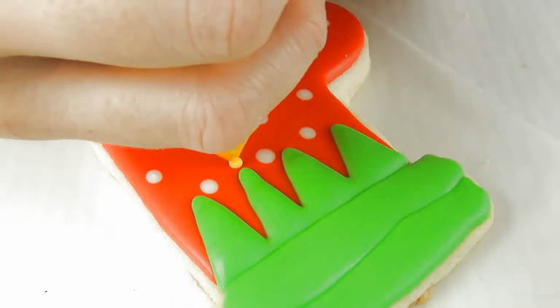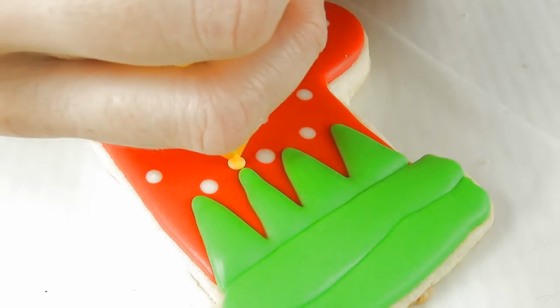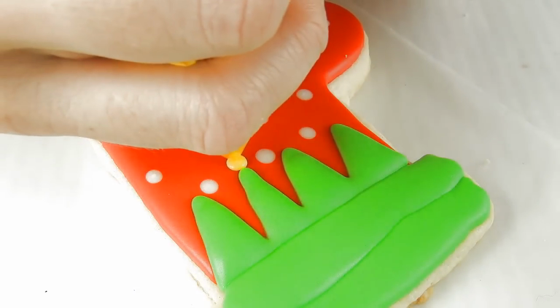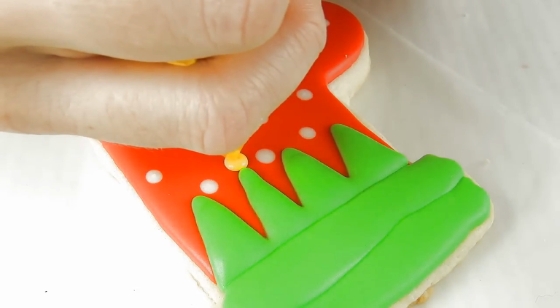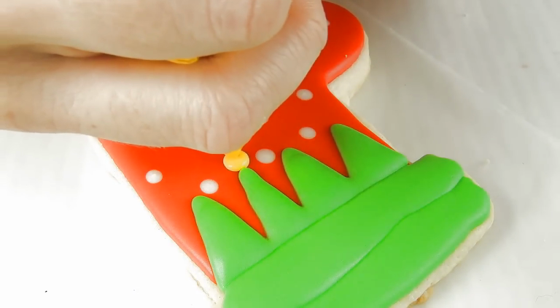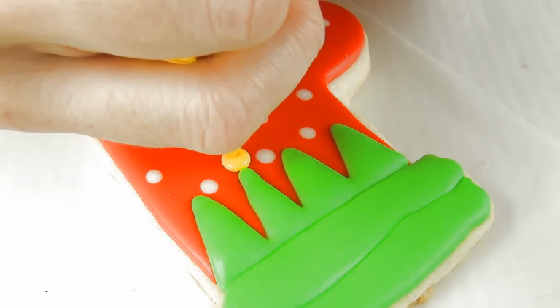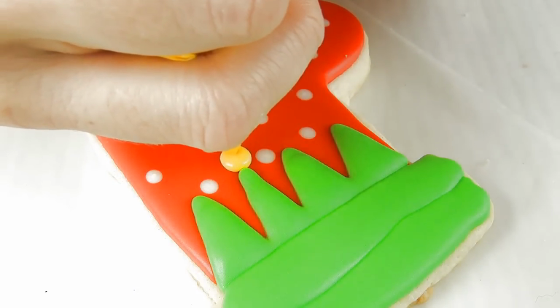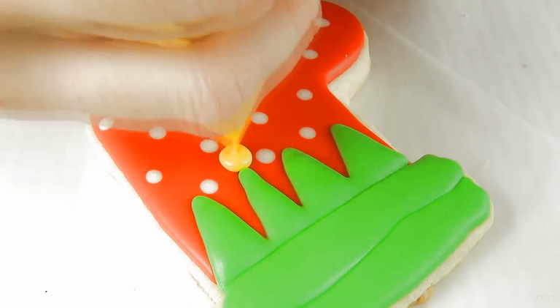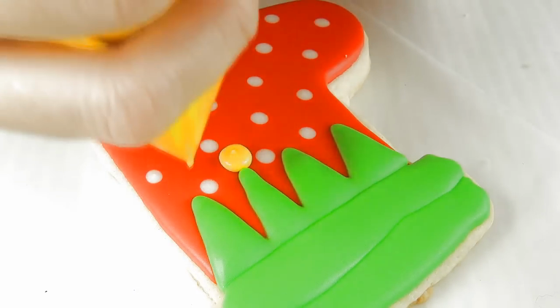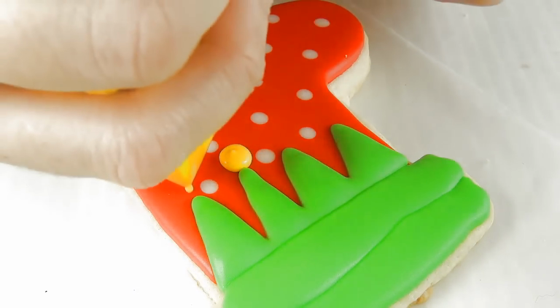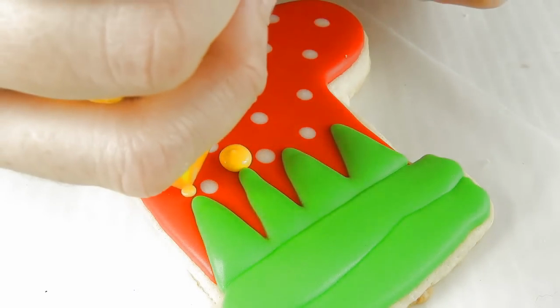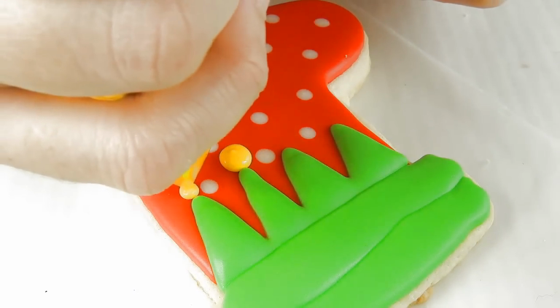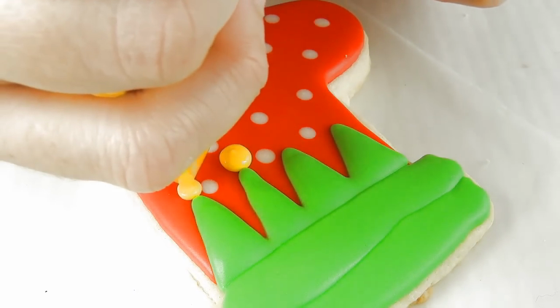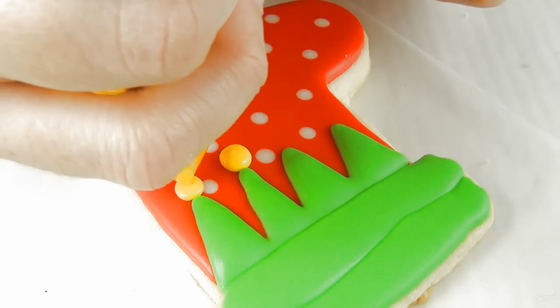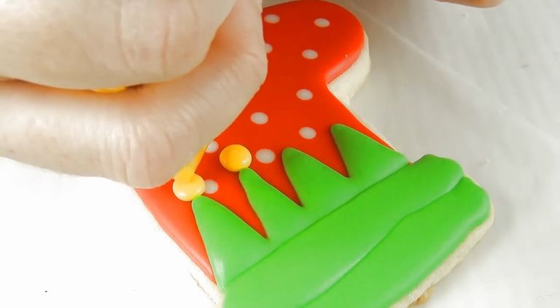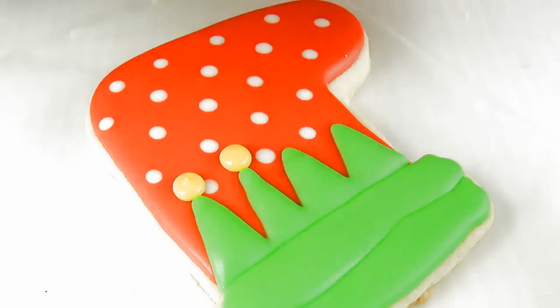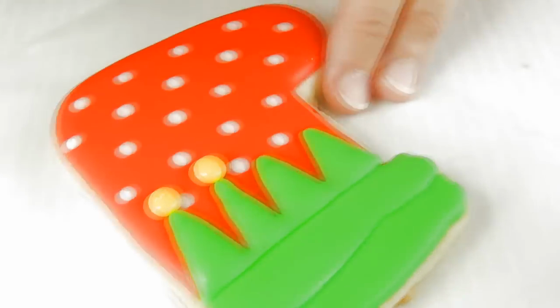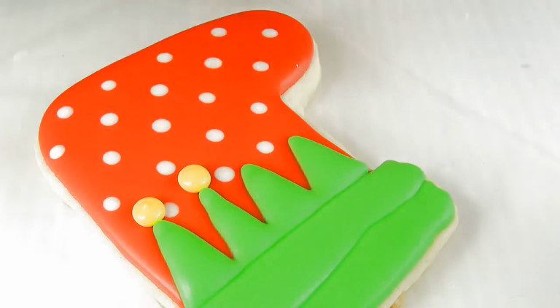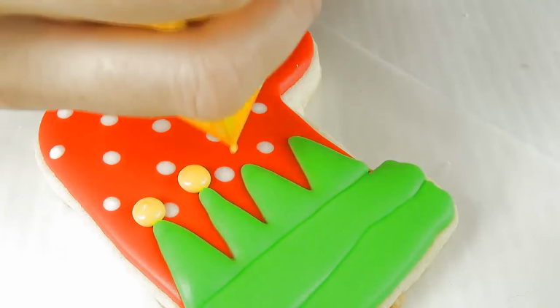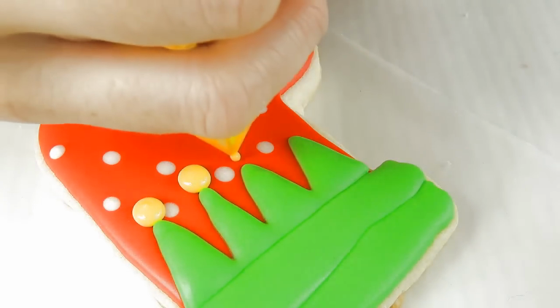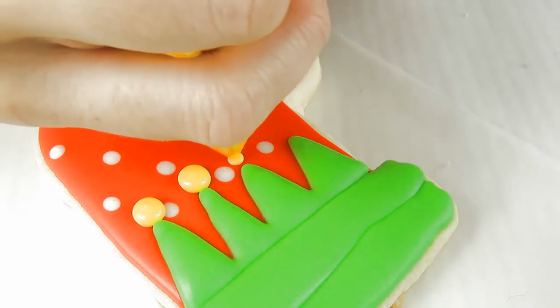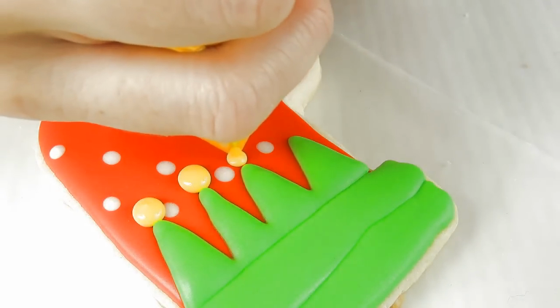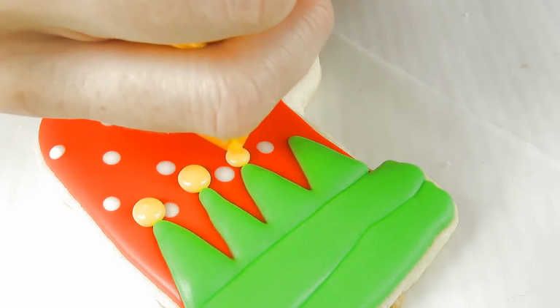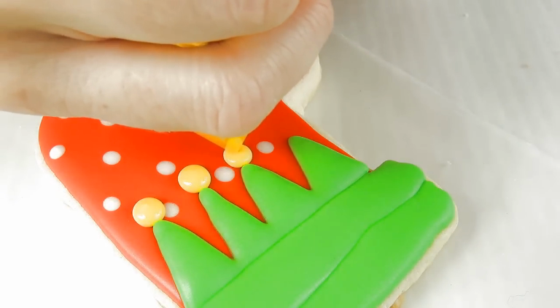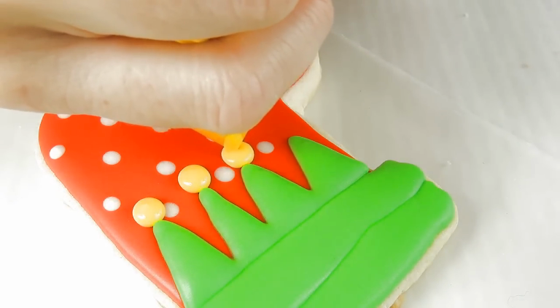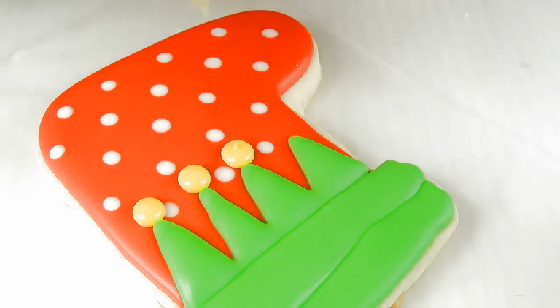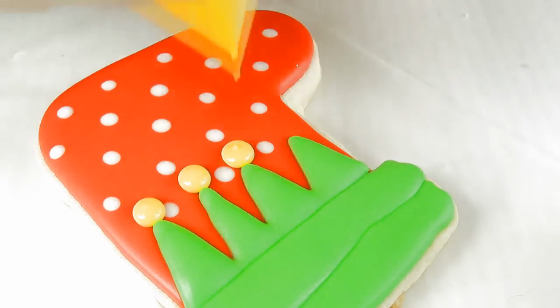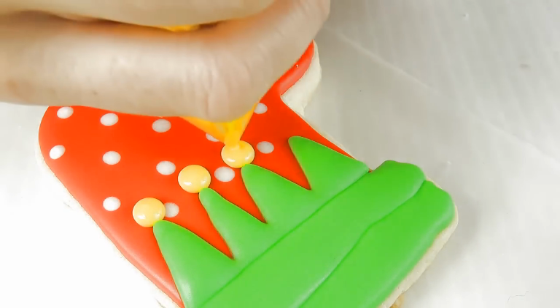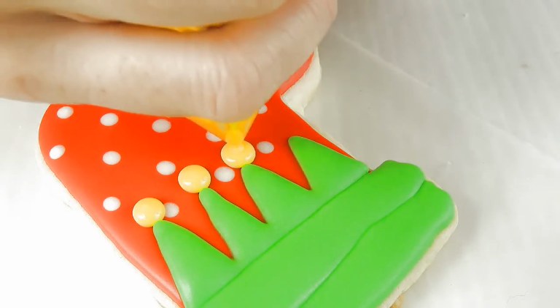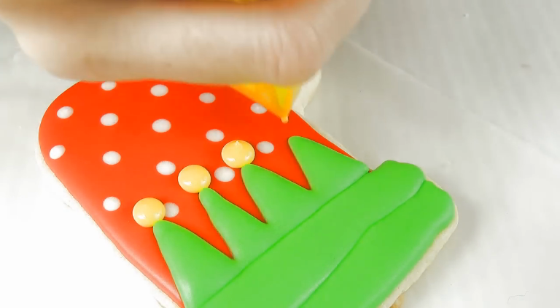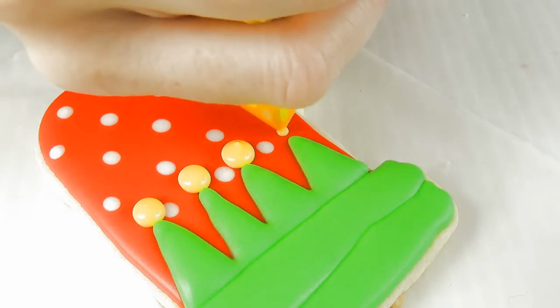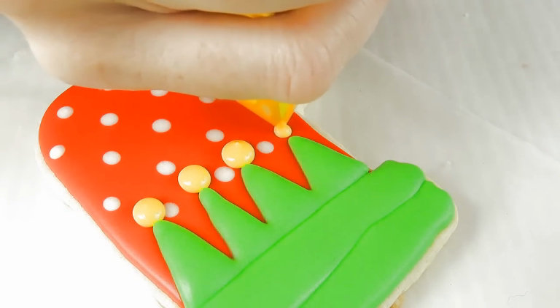Now I'm piping the jingle bells. To make the jingle bells I'm using icing that is slightly thicker — something like 20 seconds or so — so you don't risk having the cave-ins.